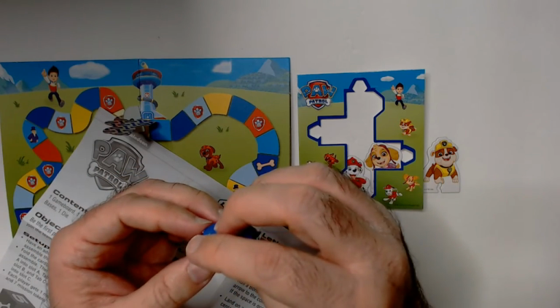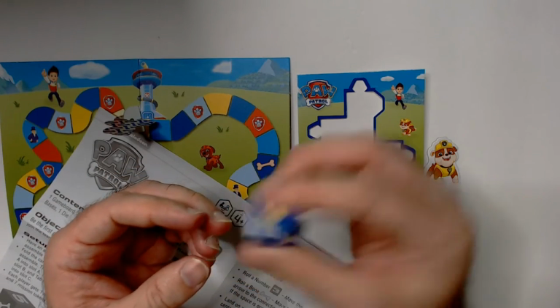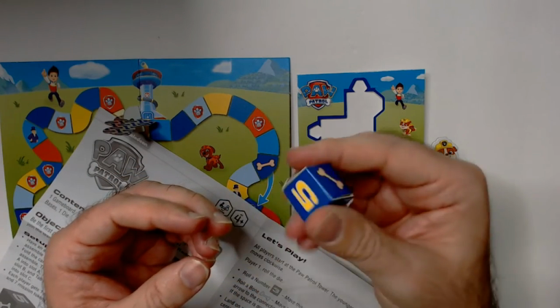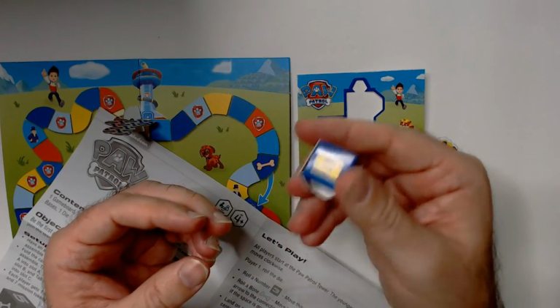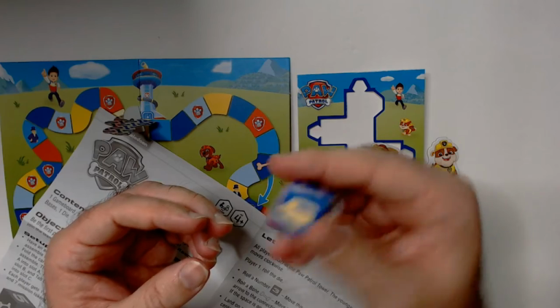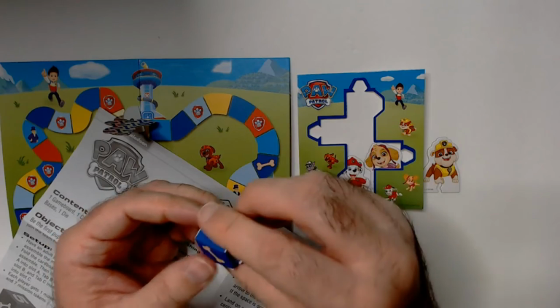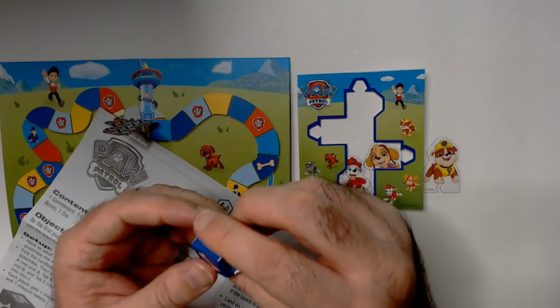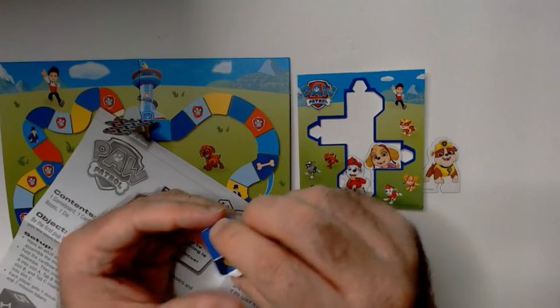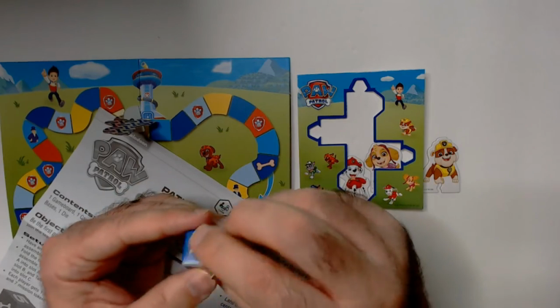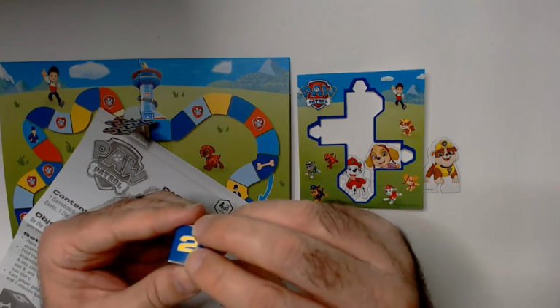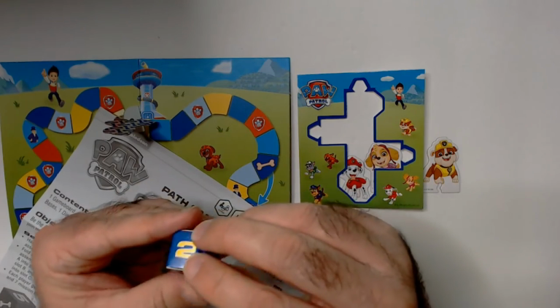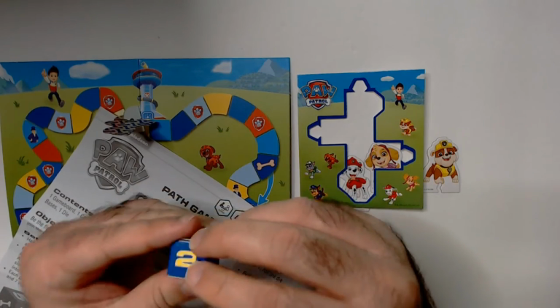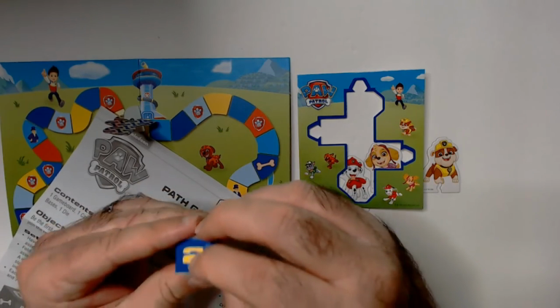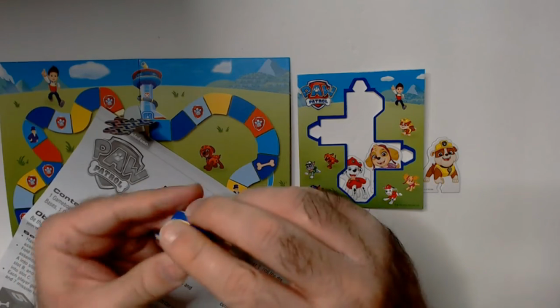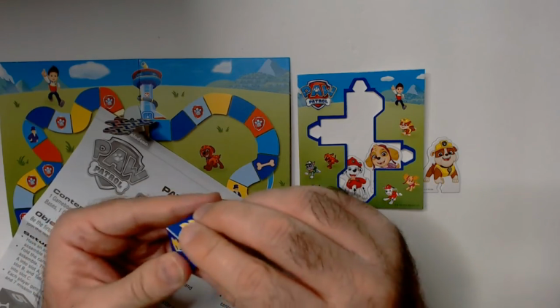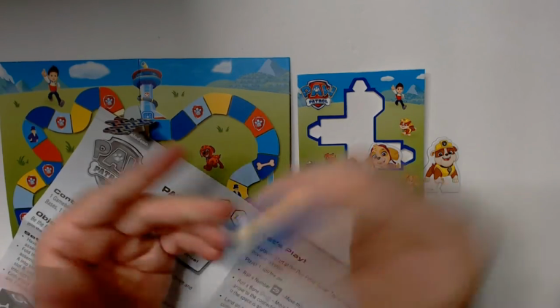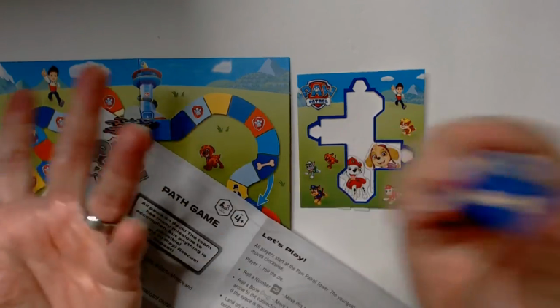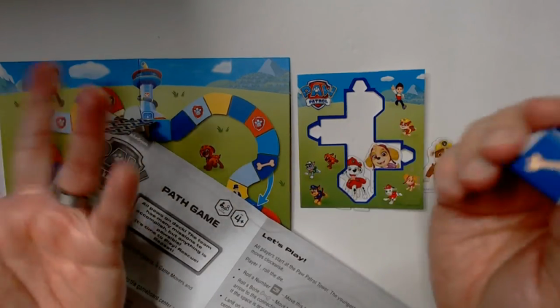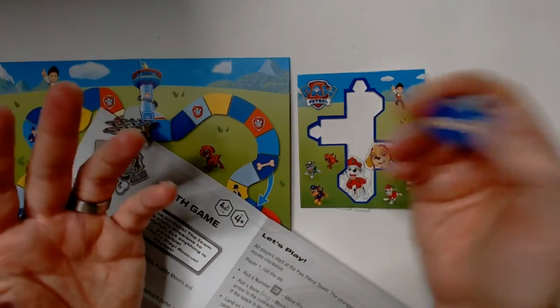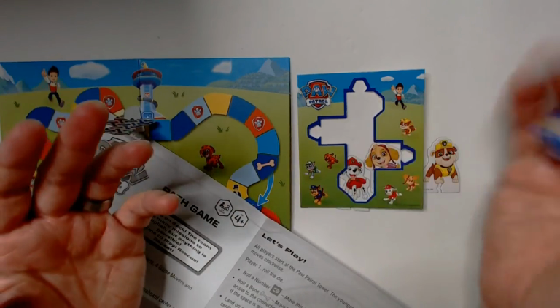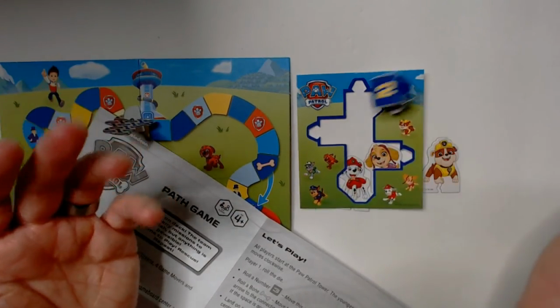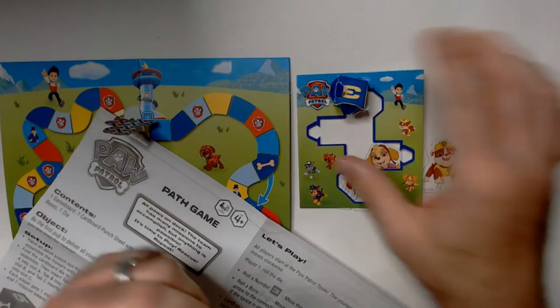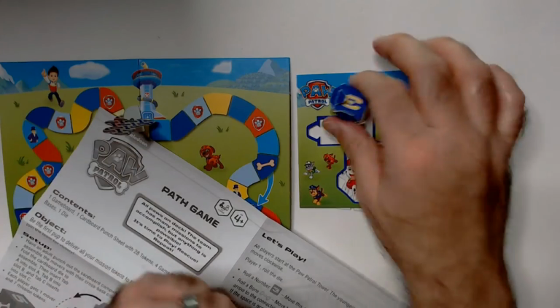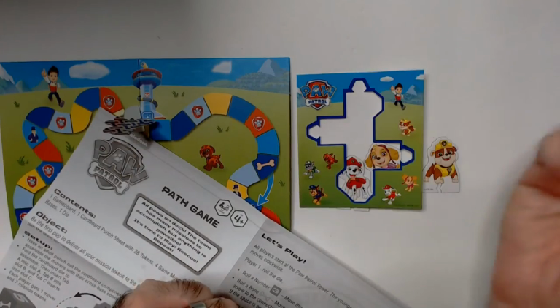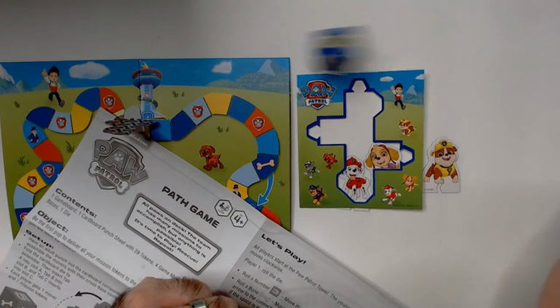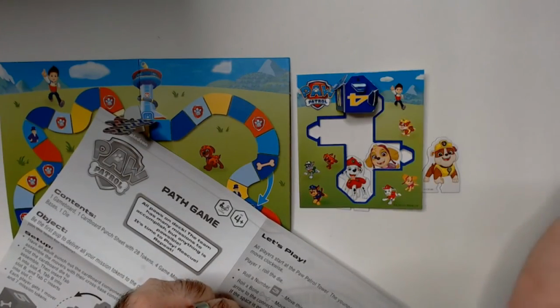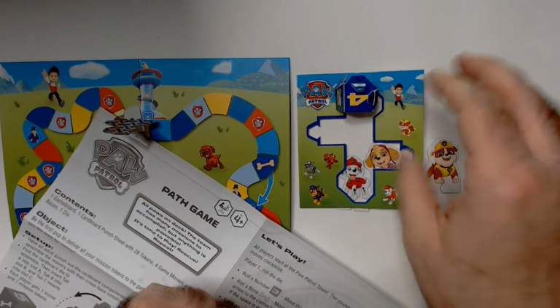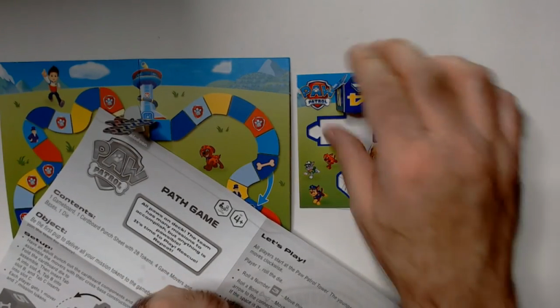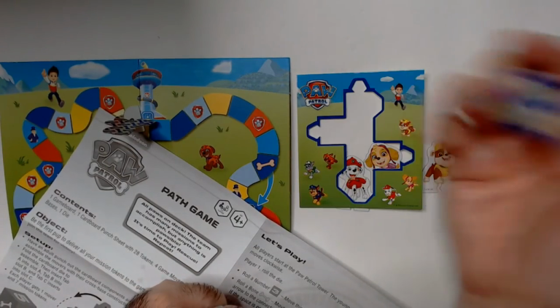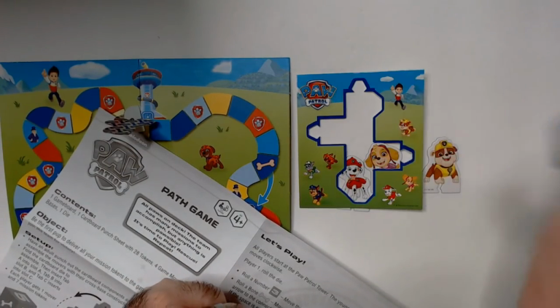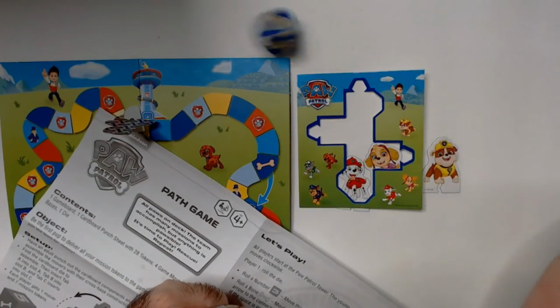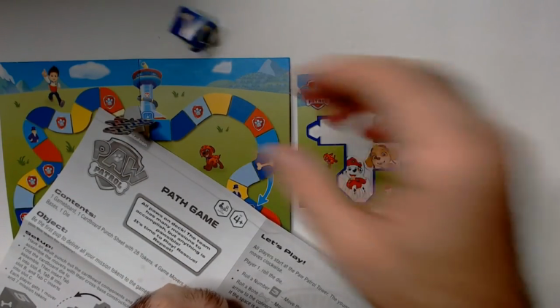So dumb - there's two twos on there. You could just use a regular six-sided die anyway. This thing's the worst part of the game so far, it's terrible.